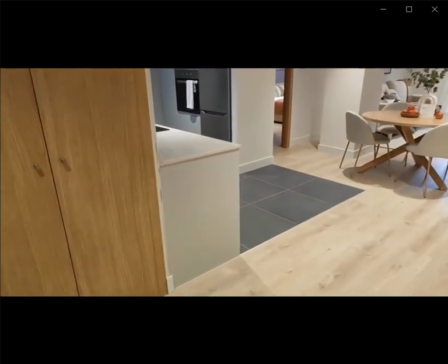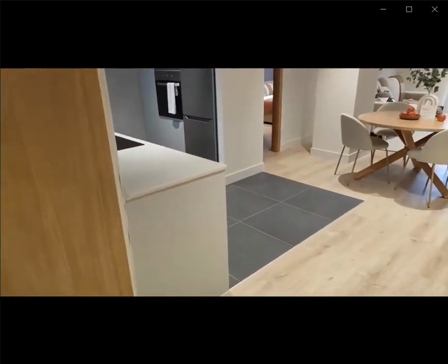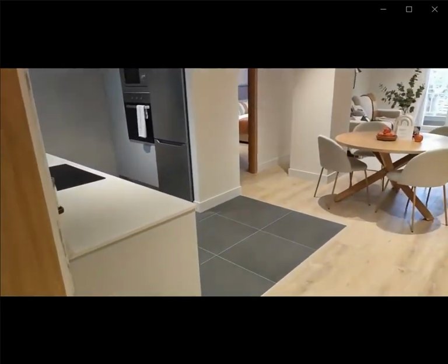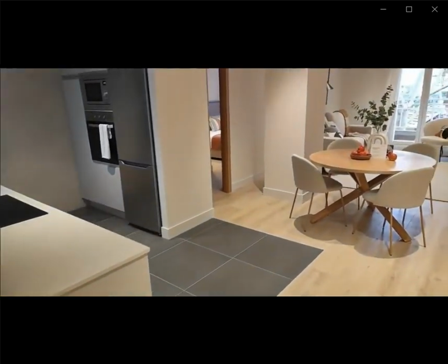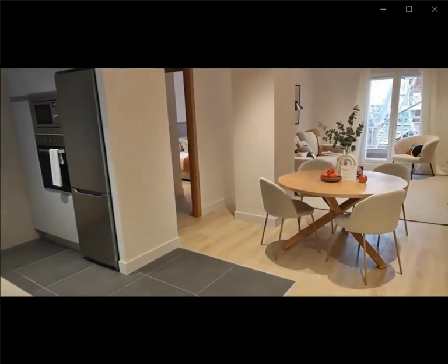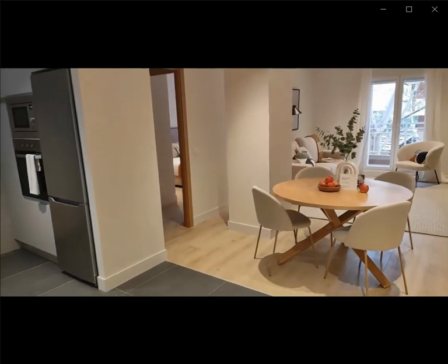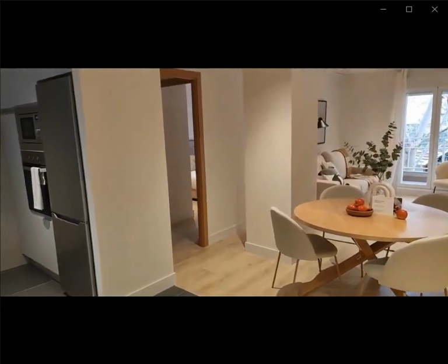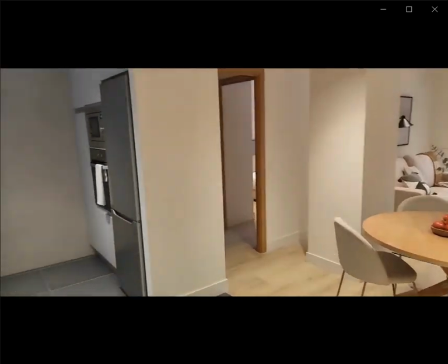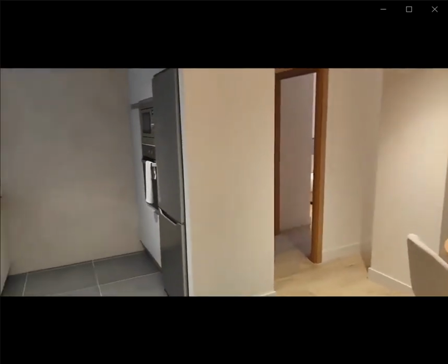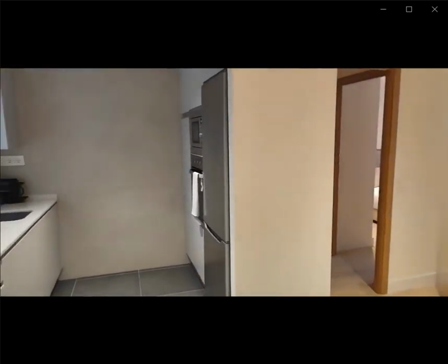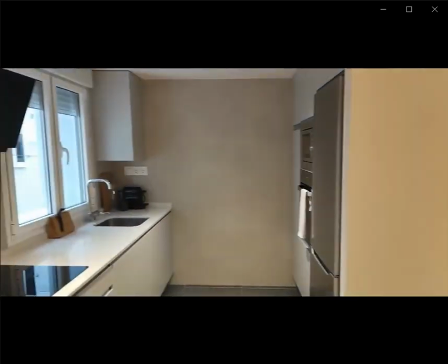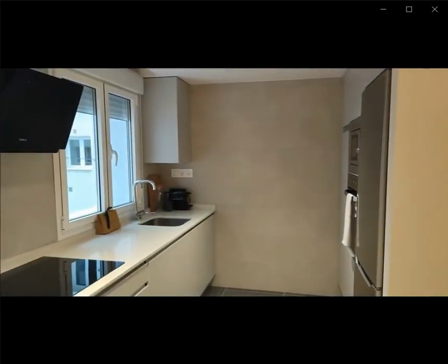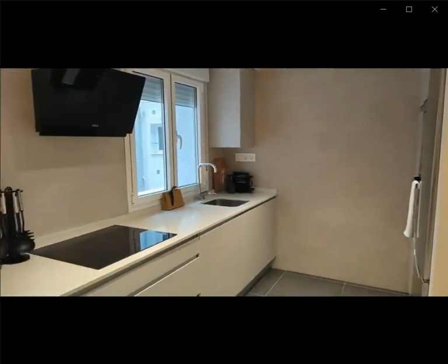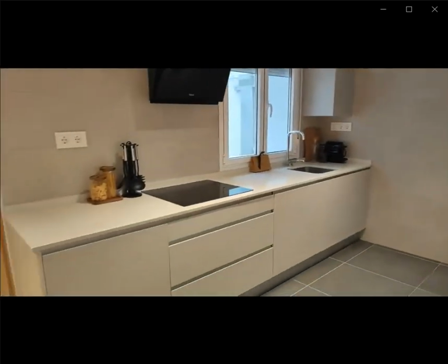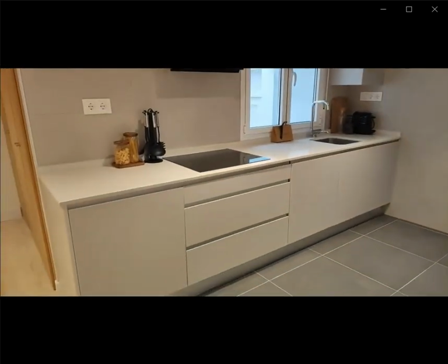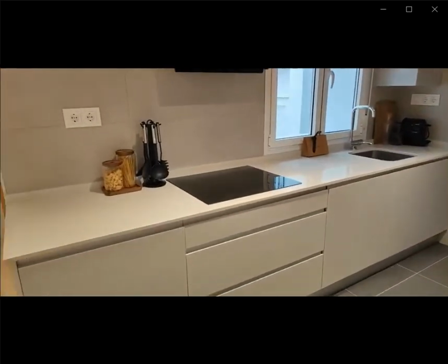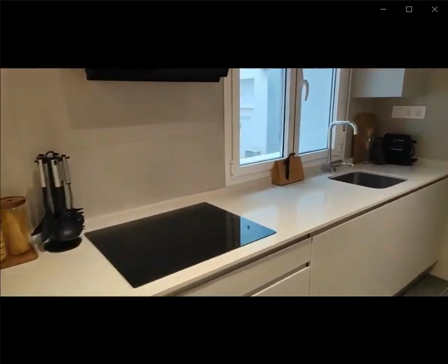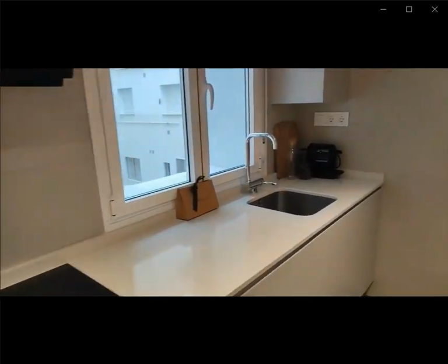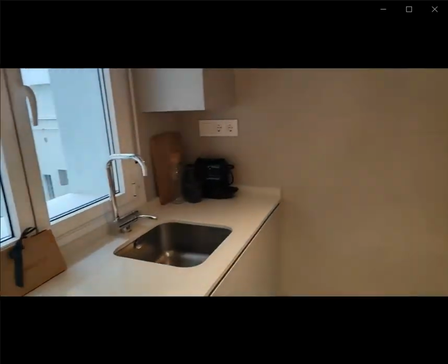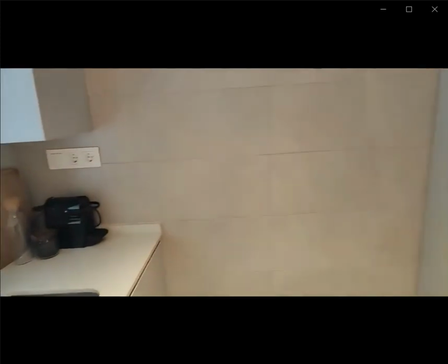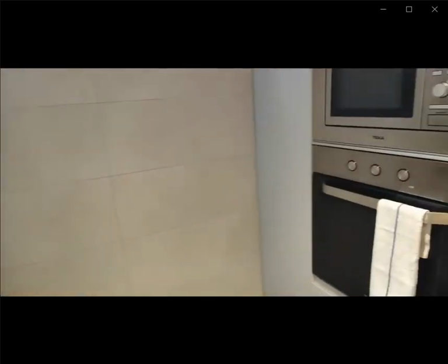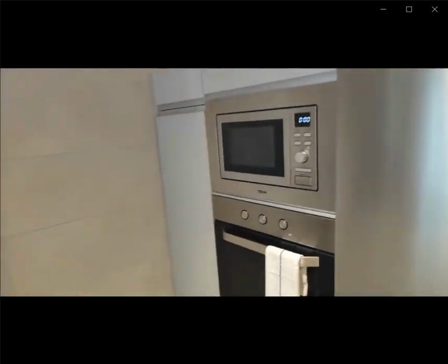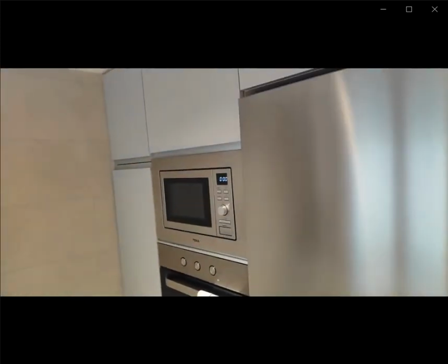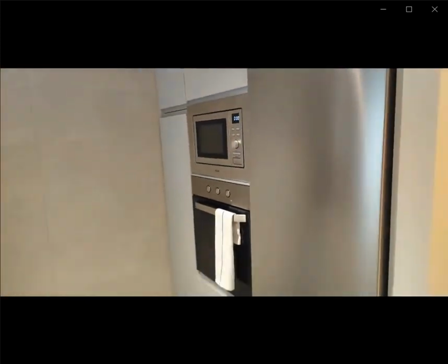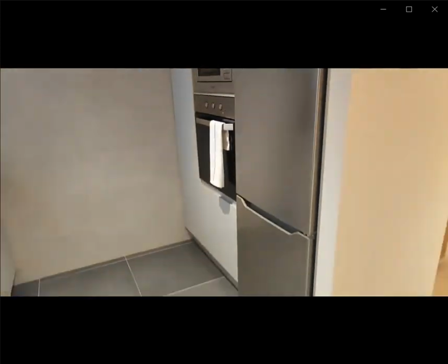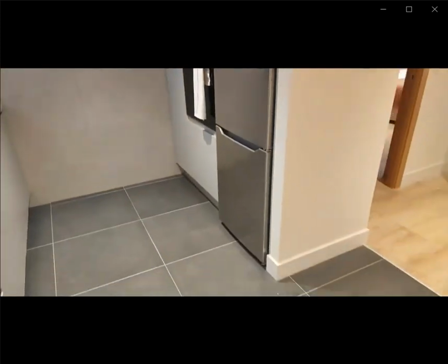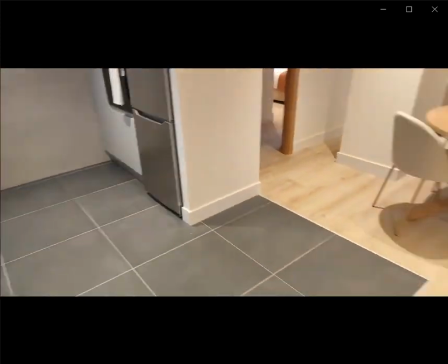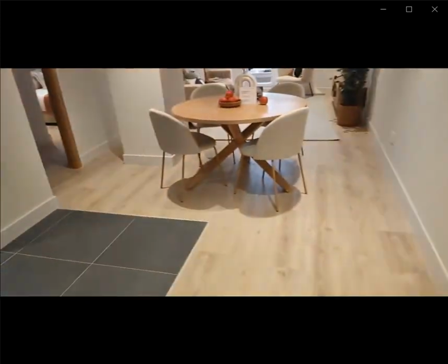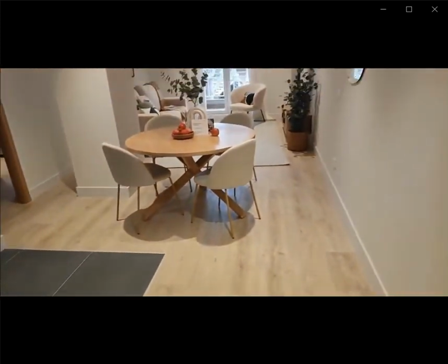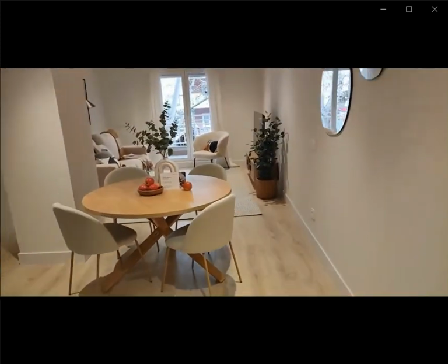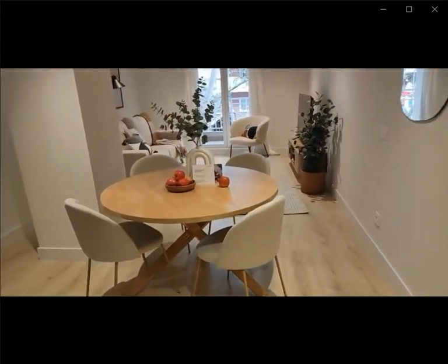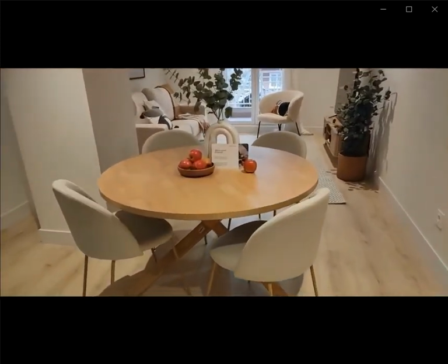Over here you have the entrance and to the left you have the kitchen space, fully furnished with everything that you might need: stove, sink, a microwave as well as an oven, fridge and freezer.